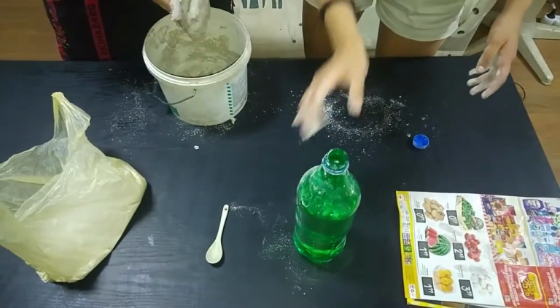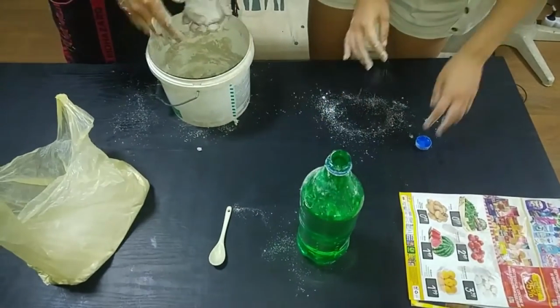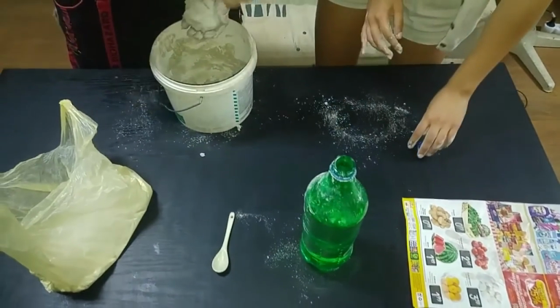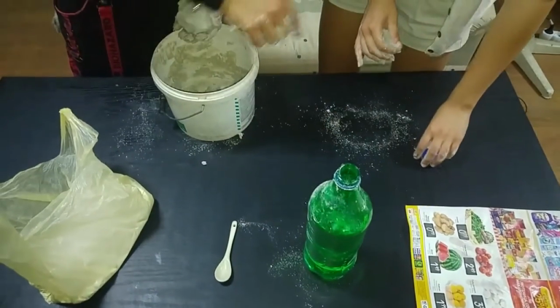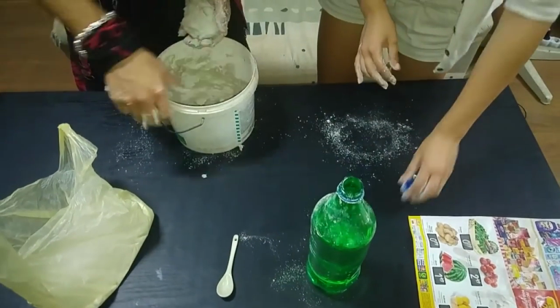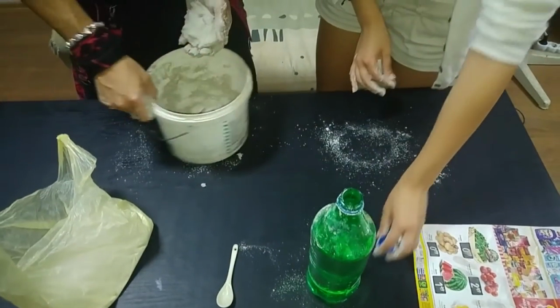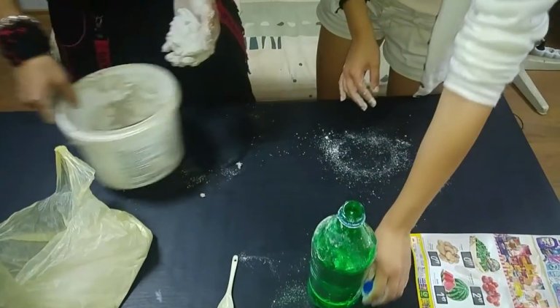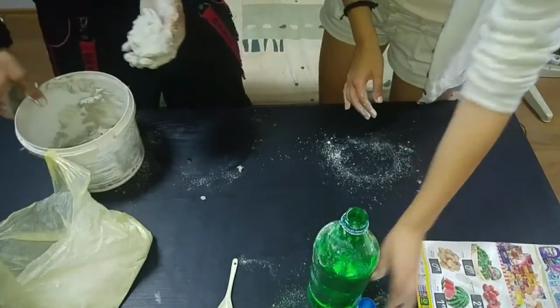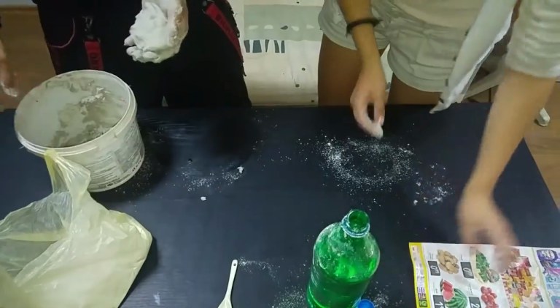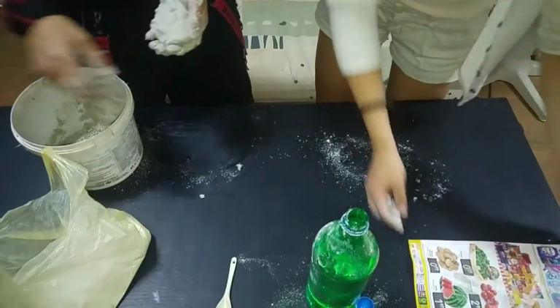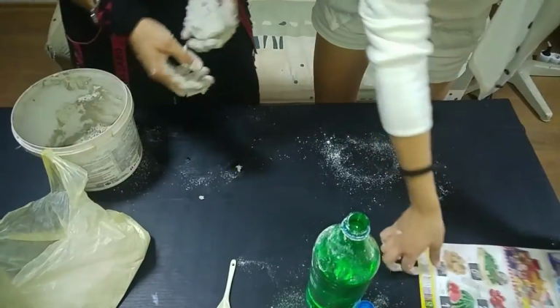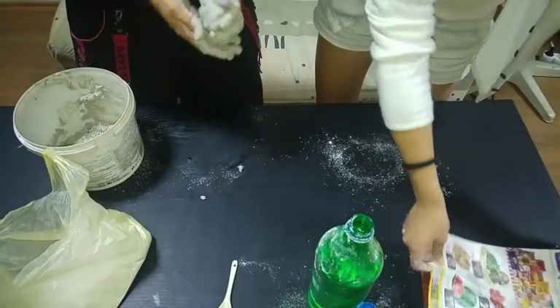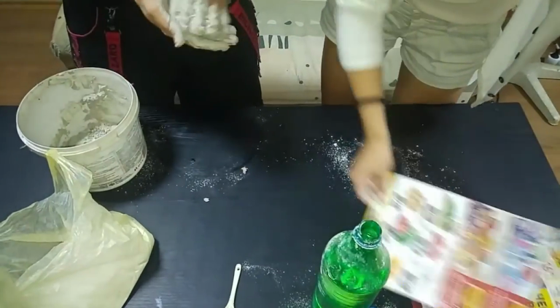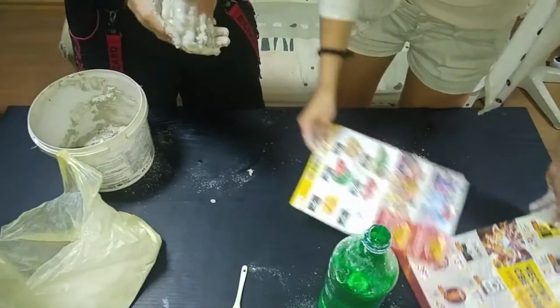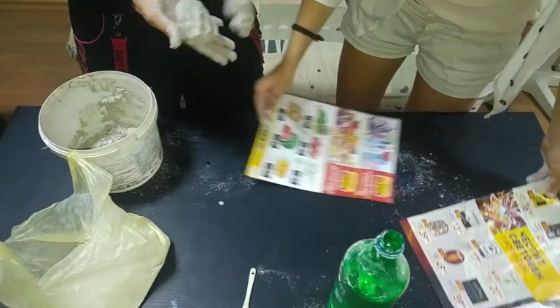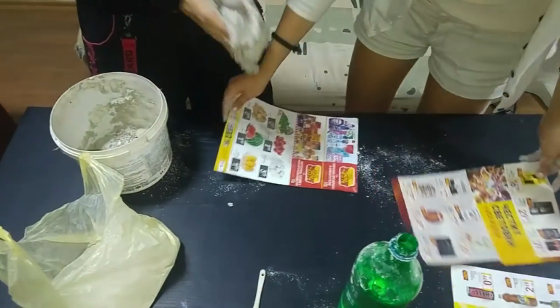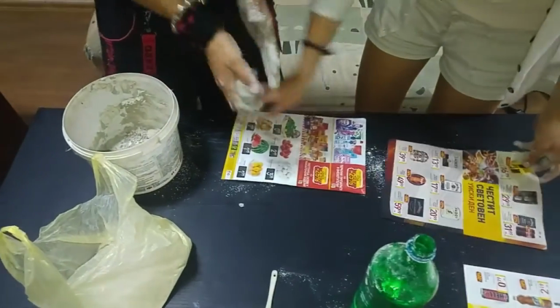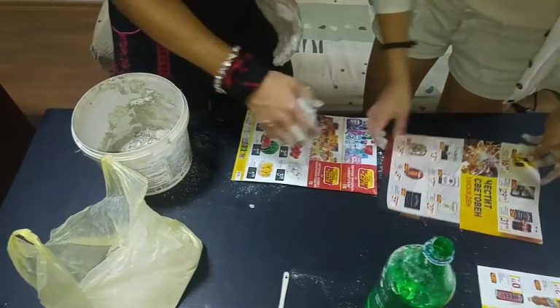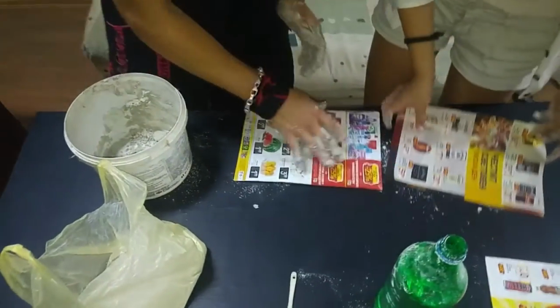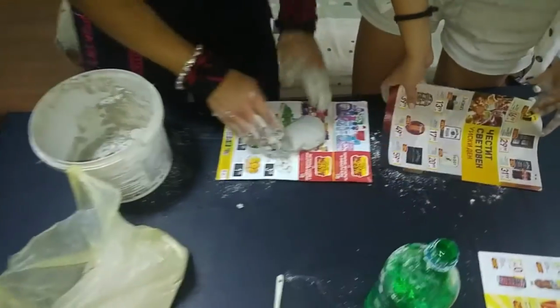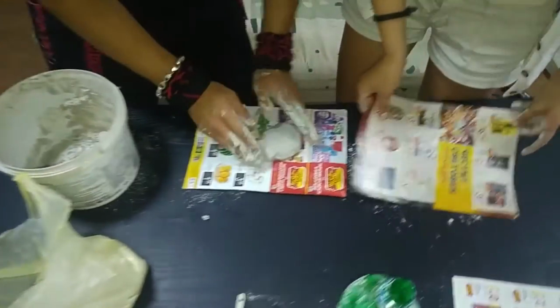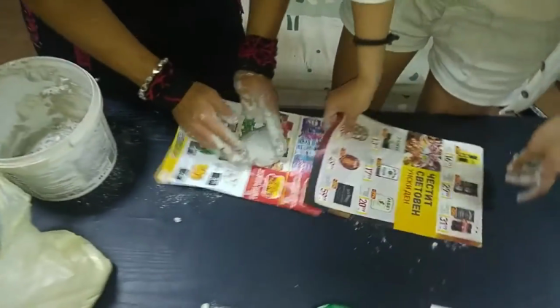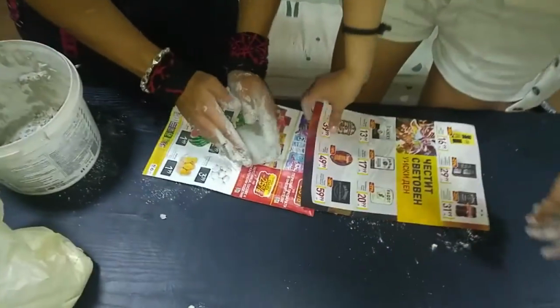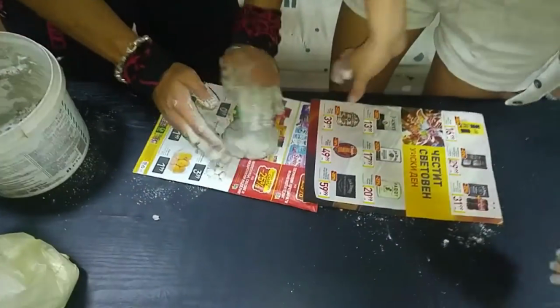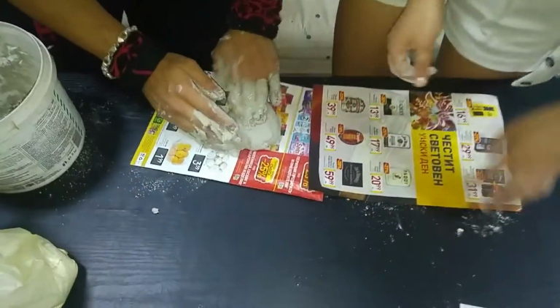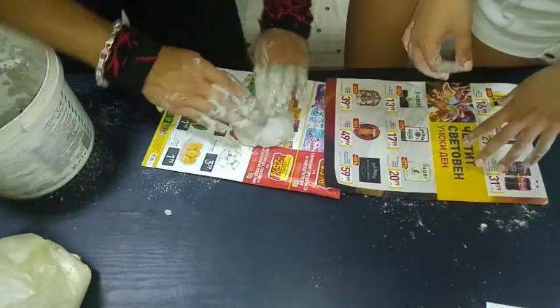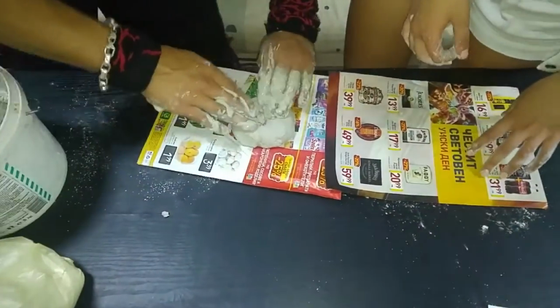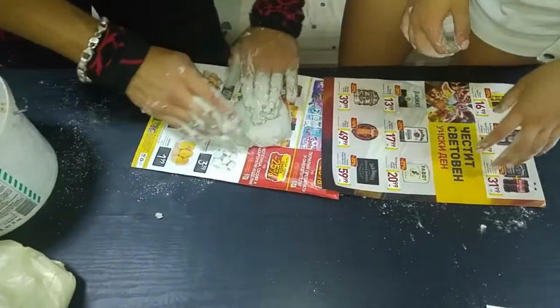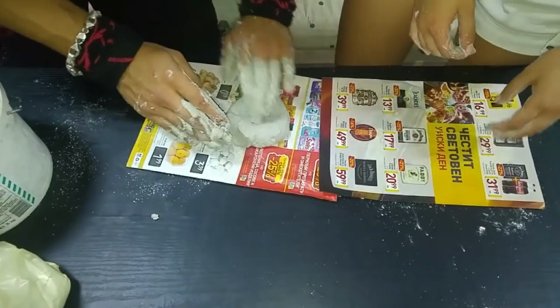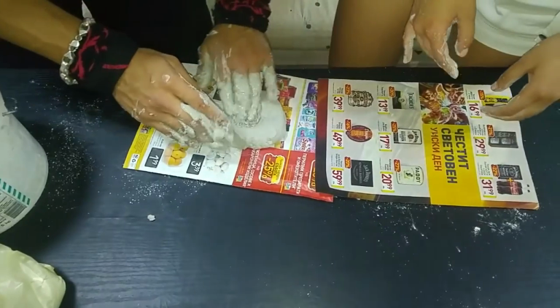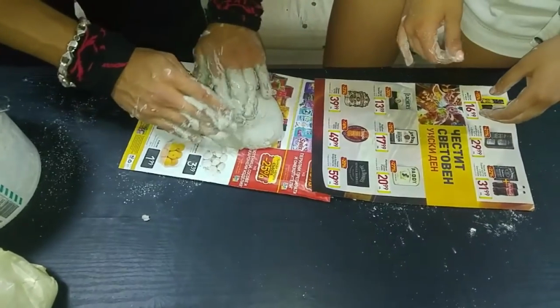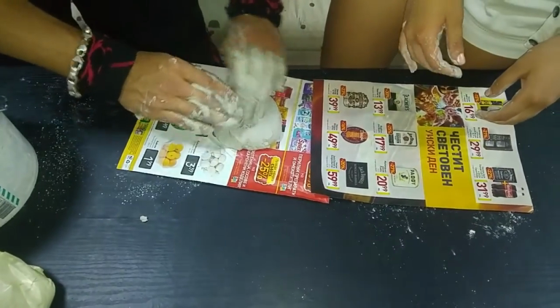So, you need paper — take a paper, push here, and start forming your ashtray.